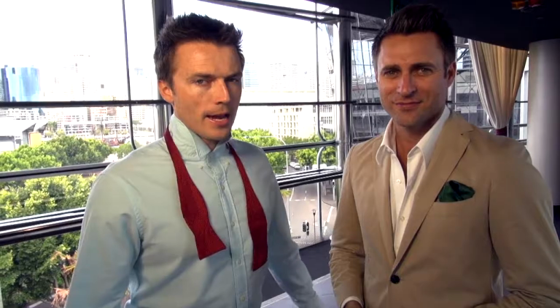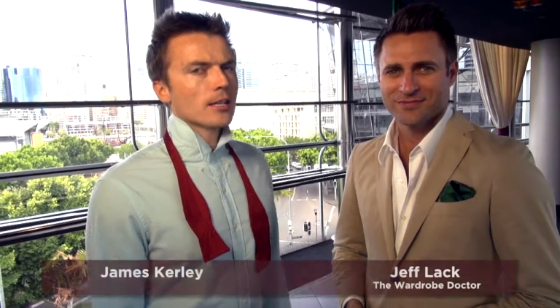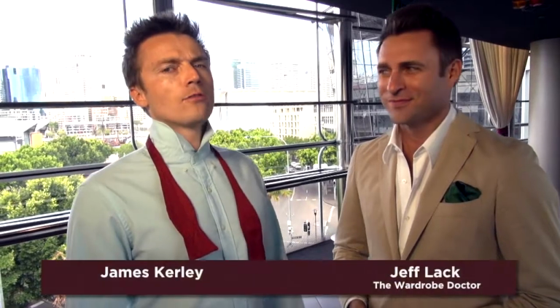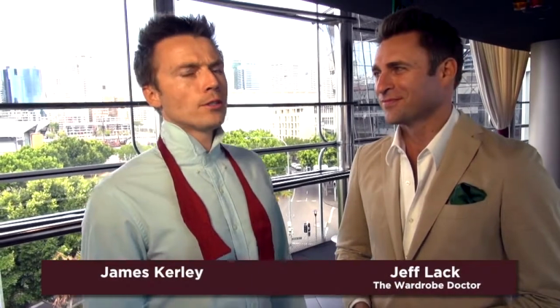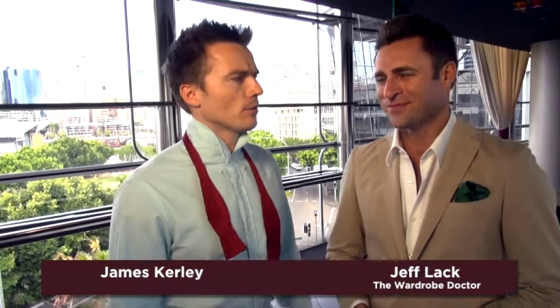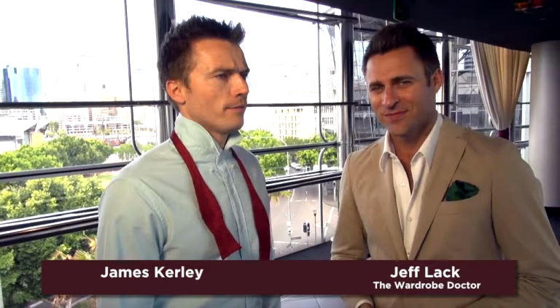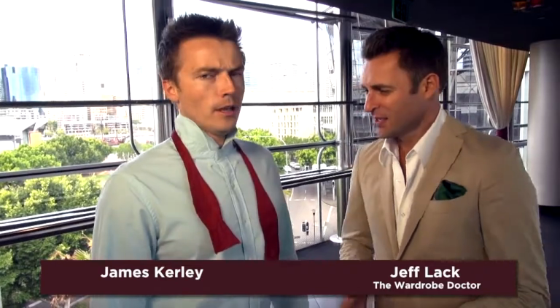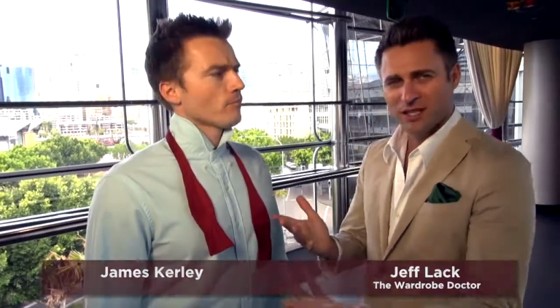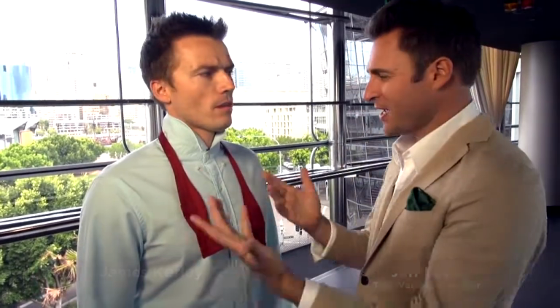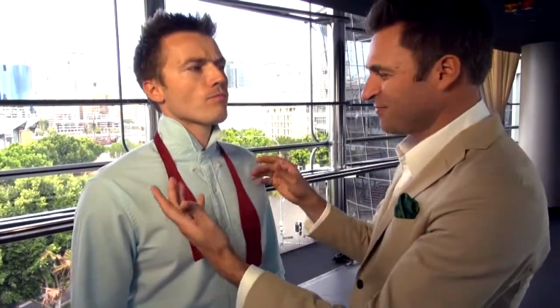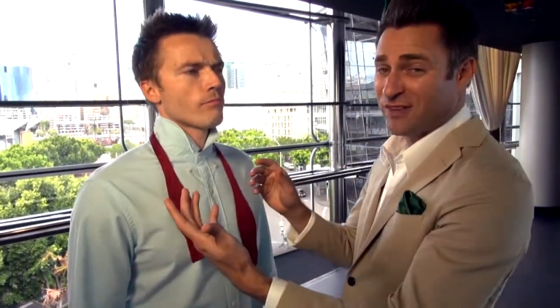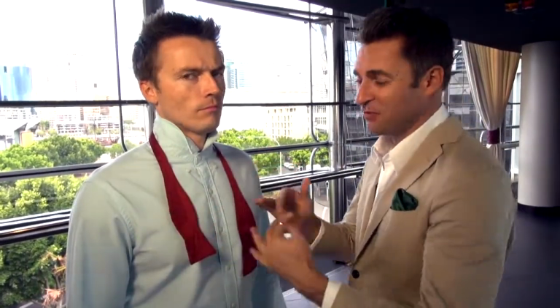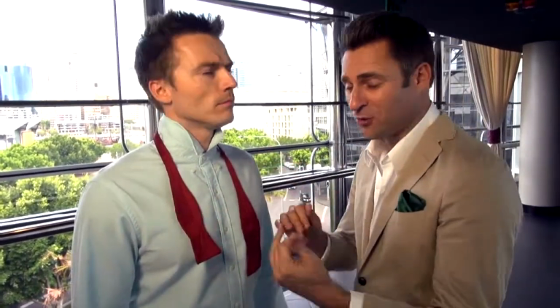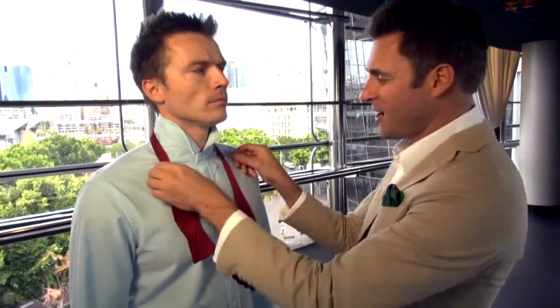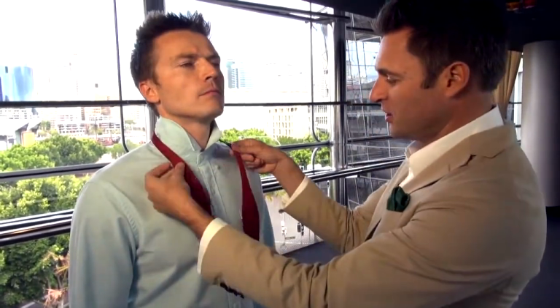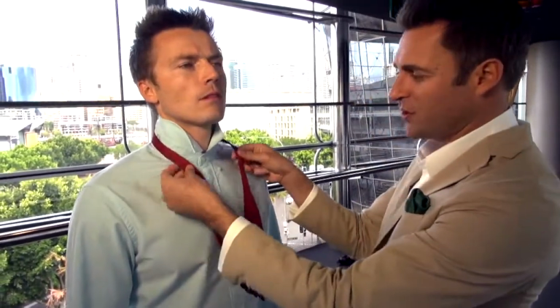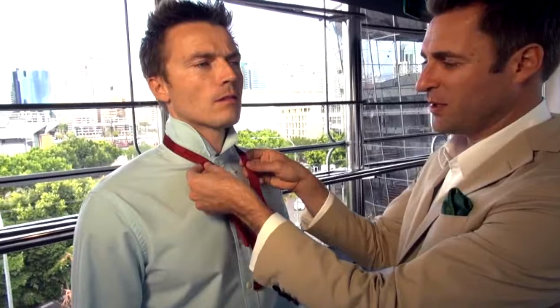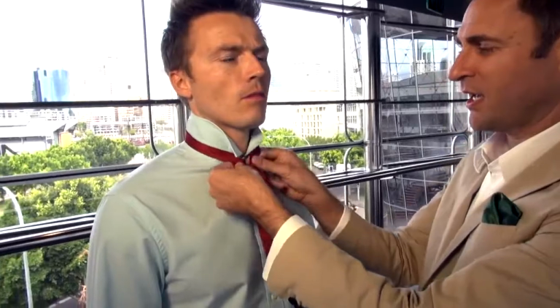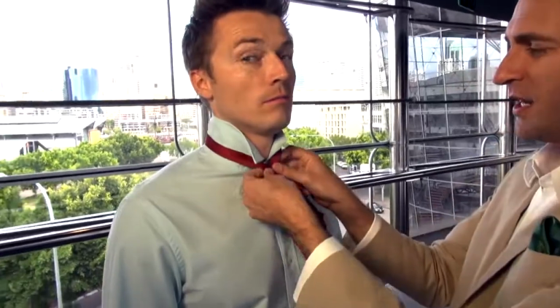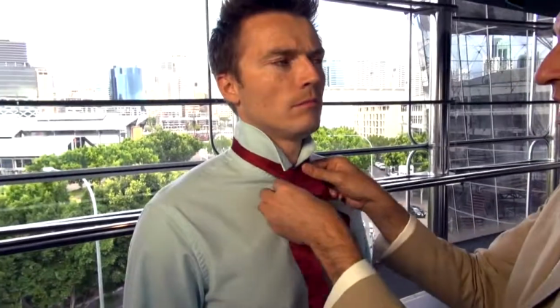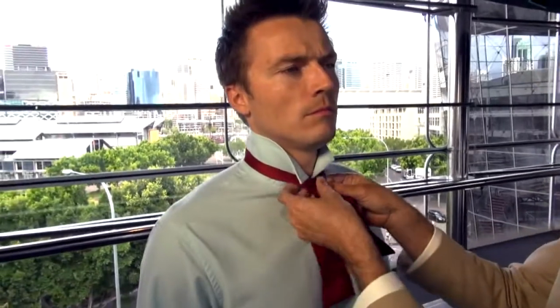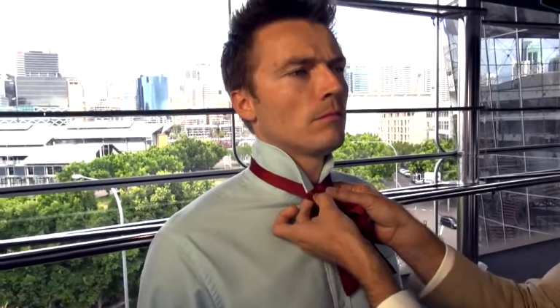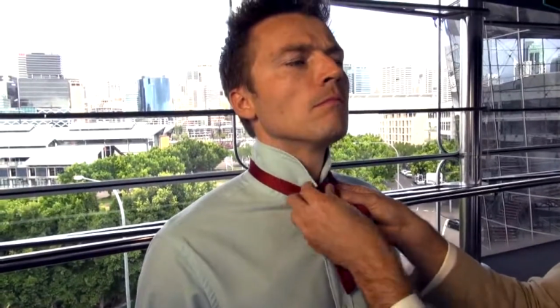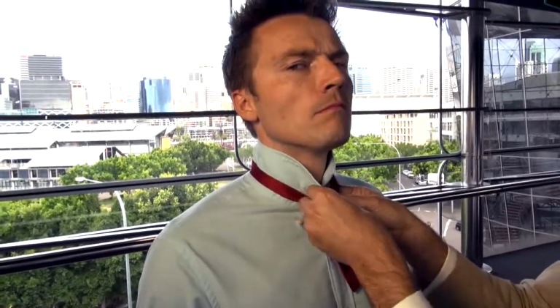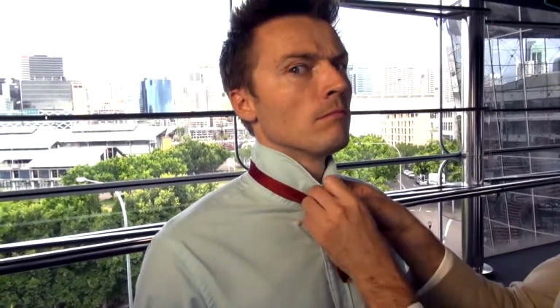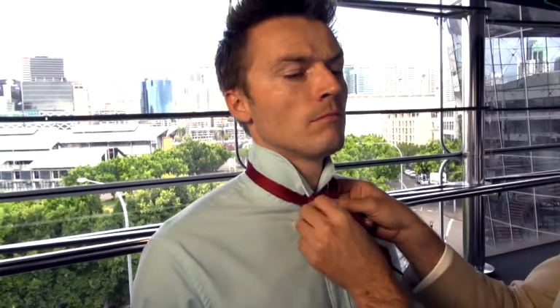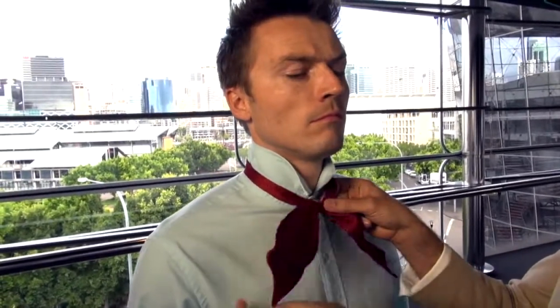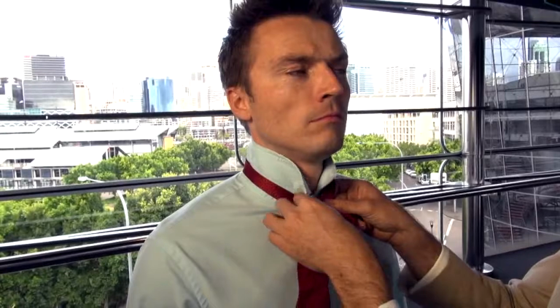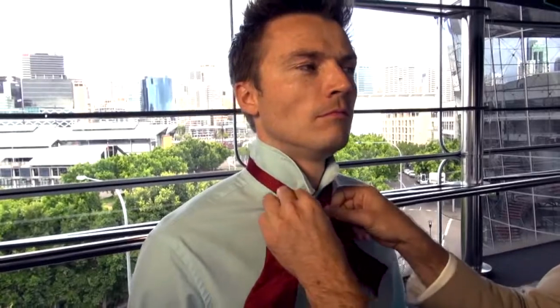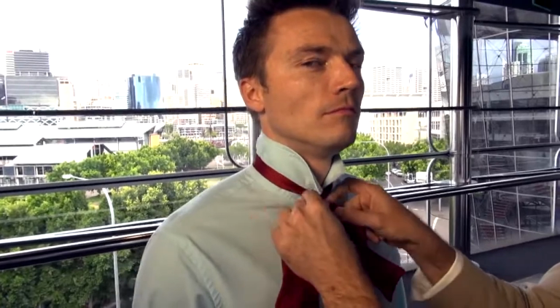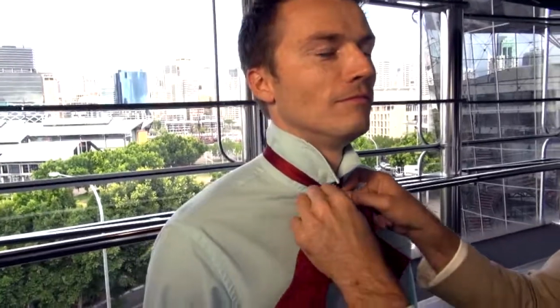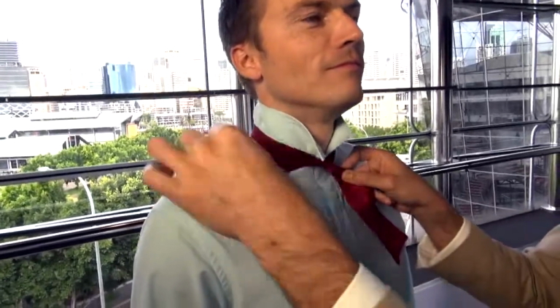And now the hardest ties of all — bow ties. Talk us through it, Geoff. Well, it's very old fashioned but very cool right now. Long over short, a little bit like a tie that you would normally tie. The long piece is pushed through the back and then we pull that tight so that we can start the bow.